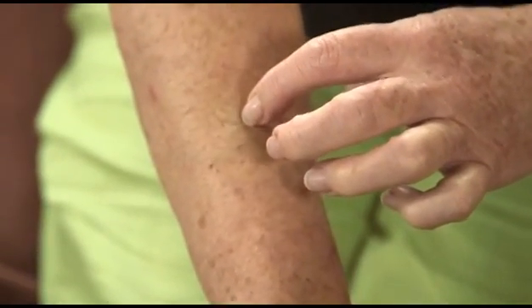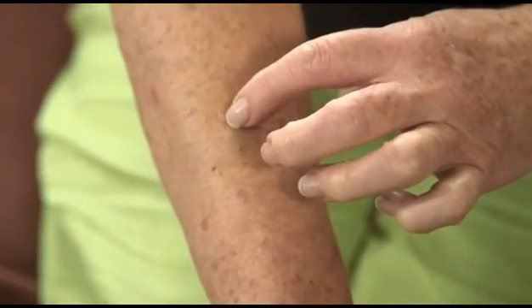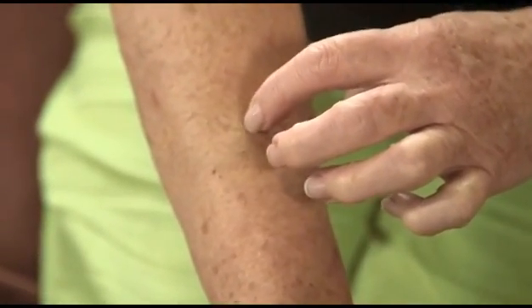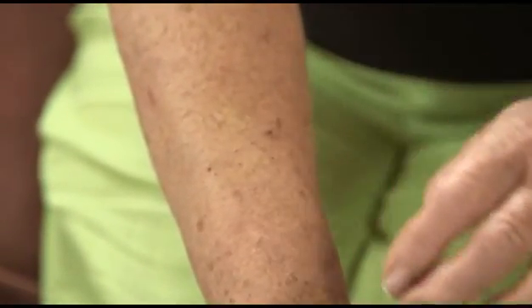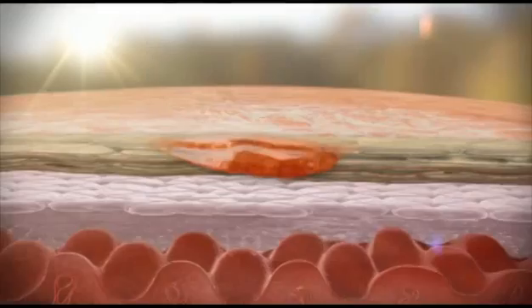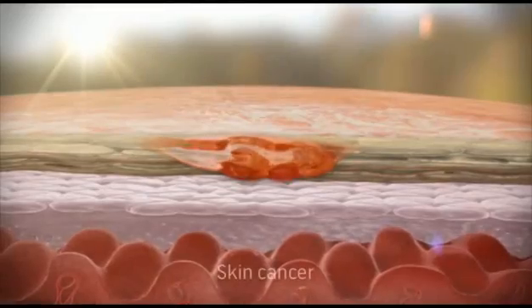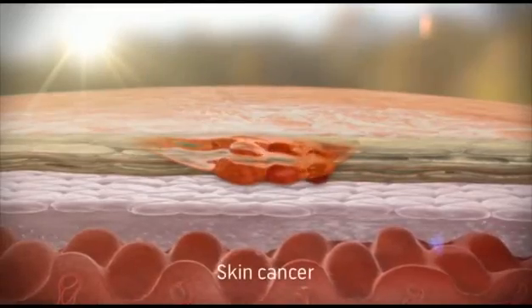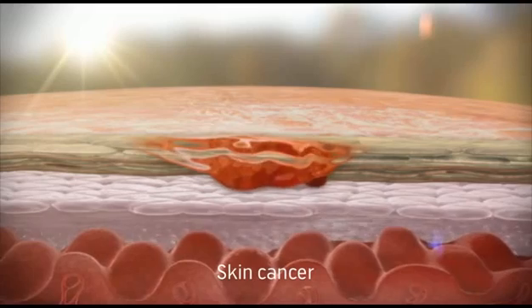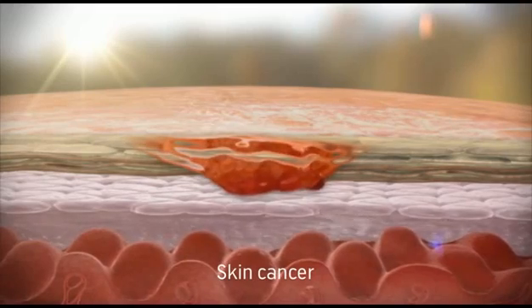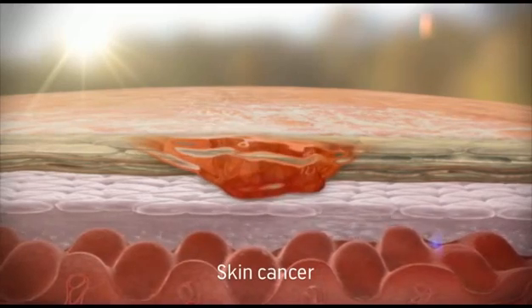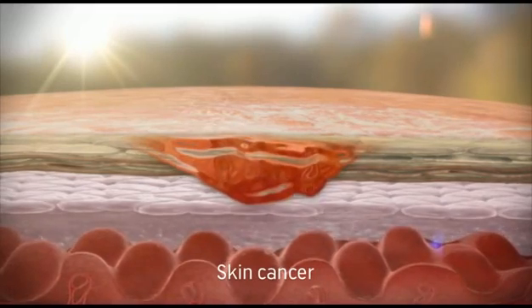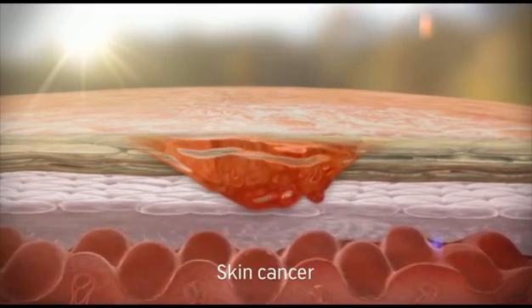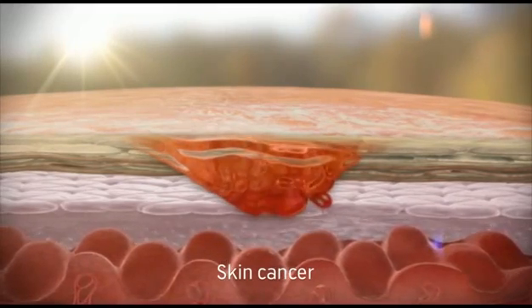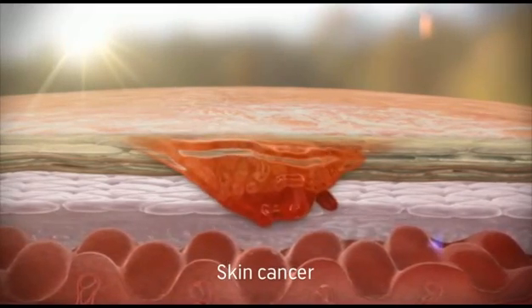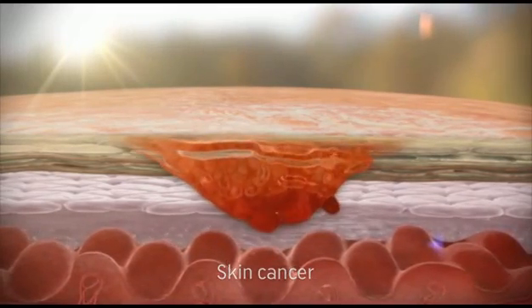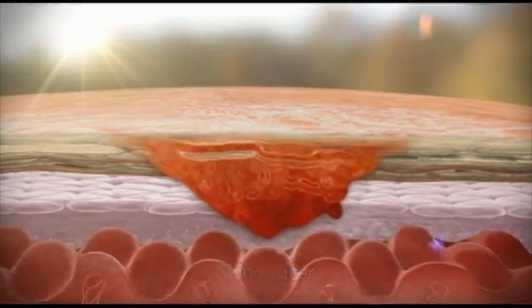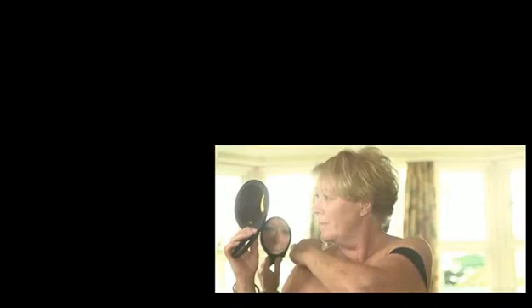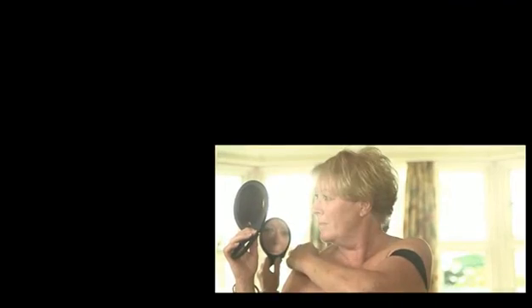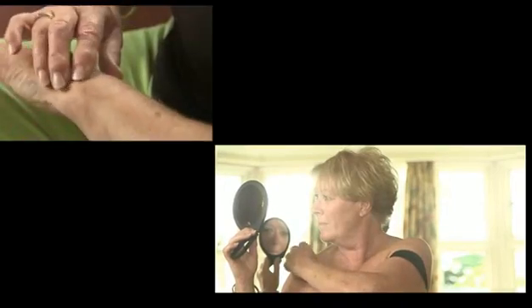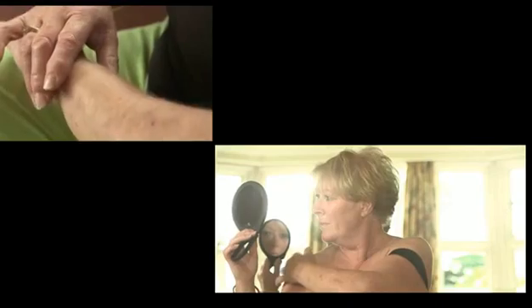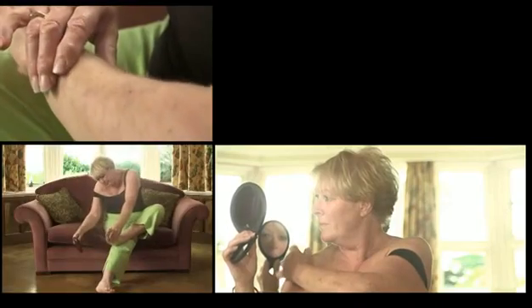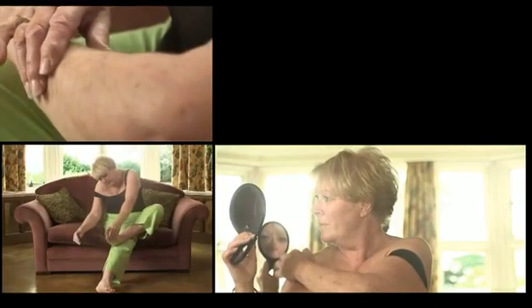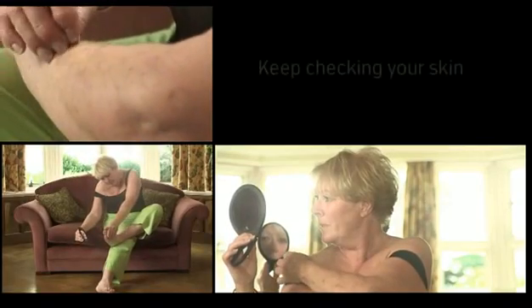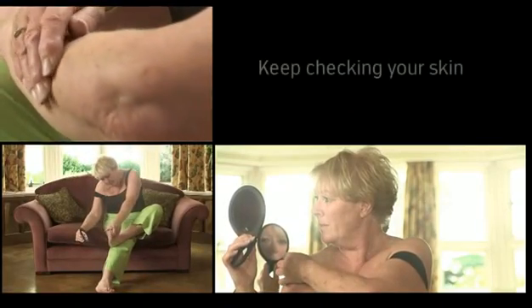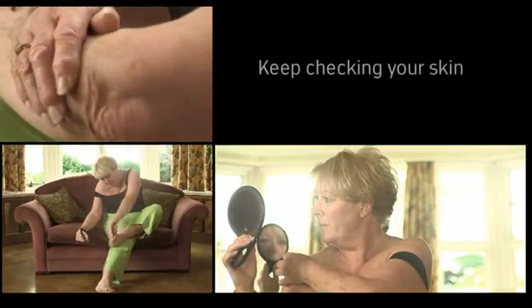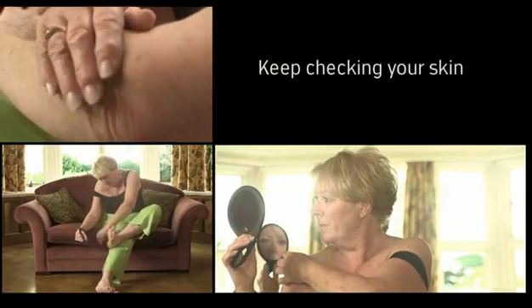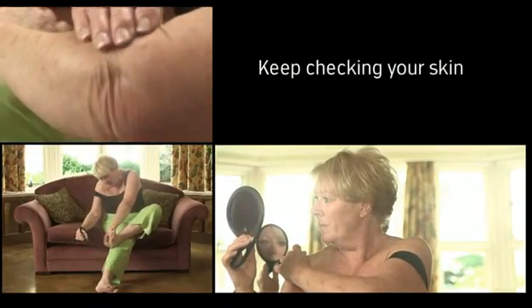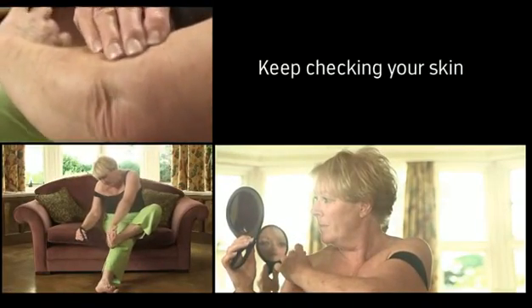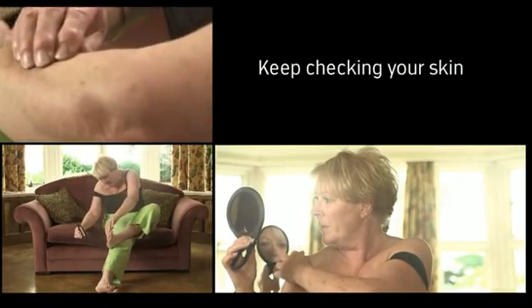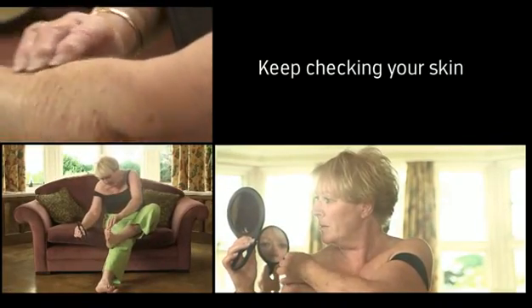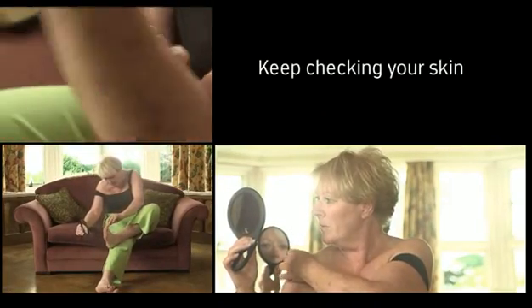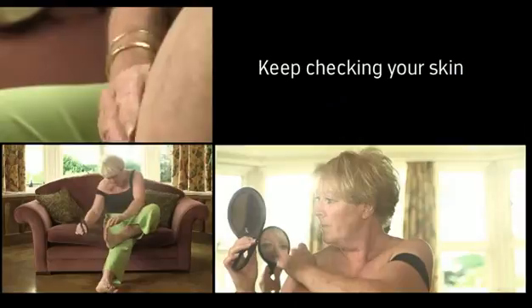By treating the field, you can reduce the overall number of lesions within the same area and decrease the risk of progression to squamous cell carcinoma, the type of skin cancer. So even if you have had an actinic keratosis treated, it is important to keep checking your skin, as there may be more that need treating in the future.